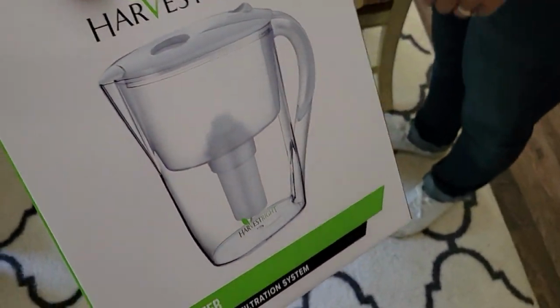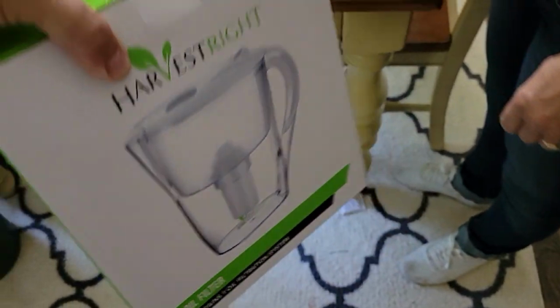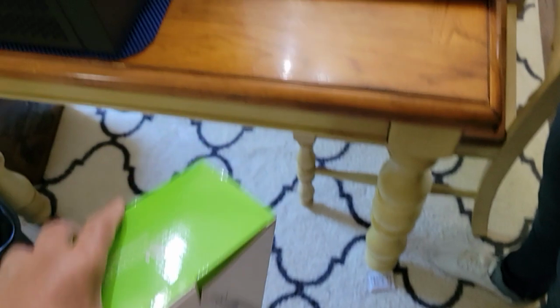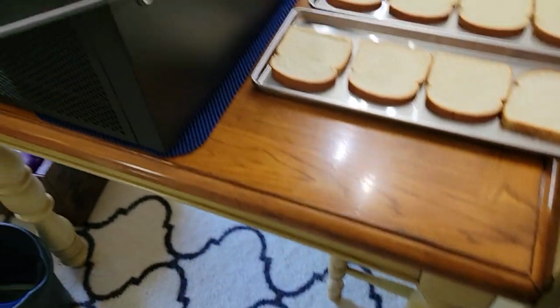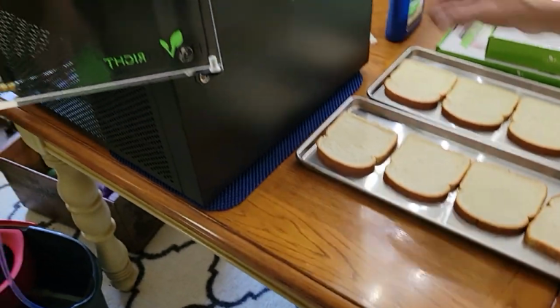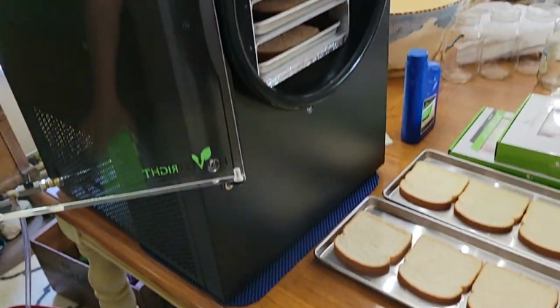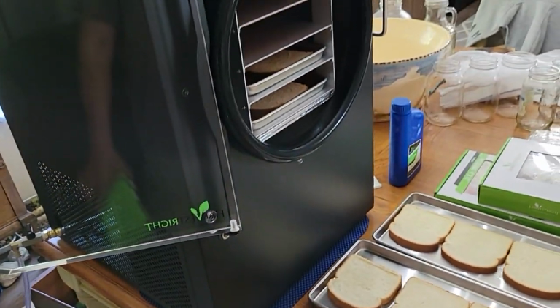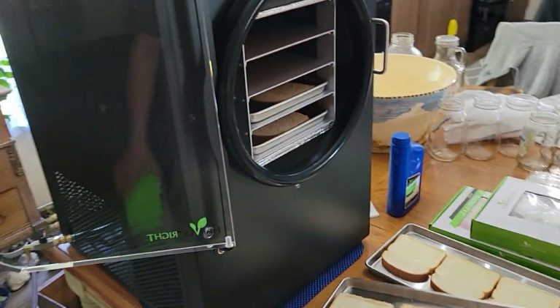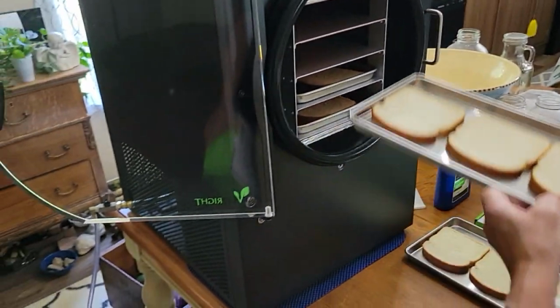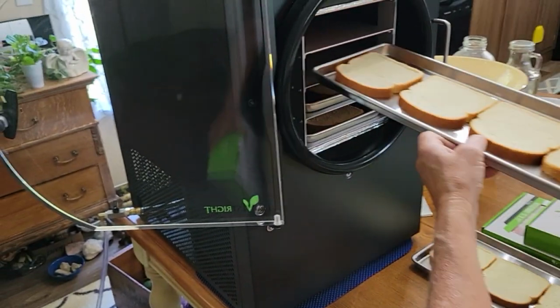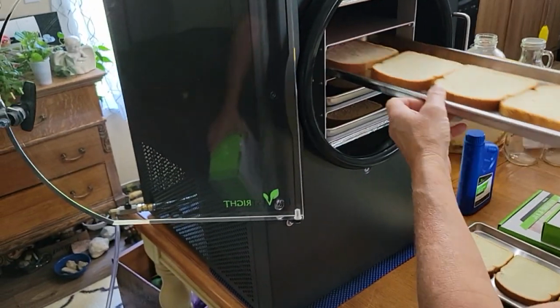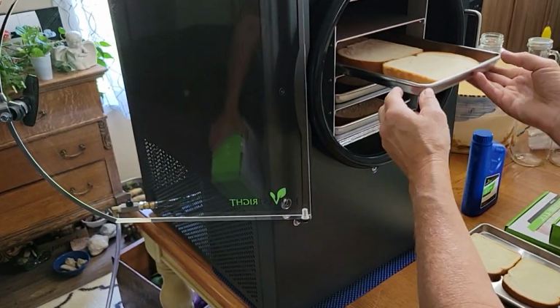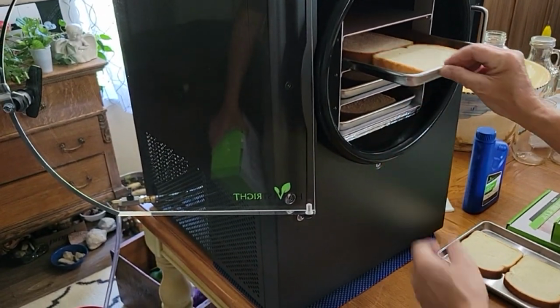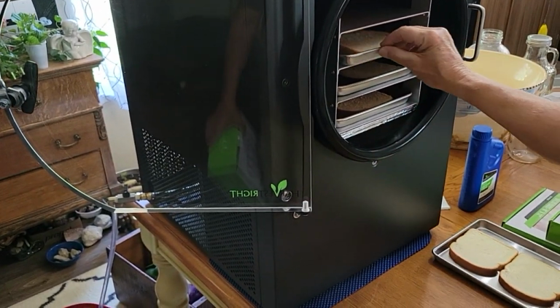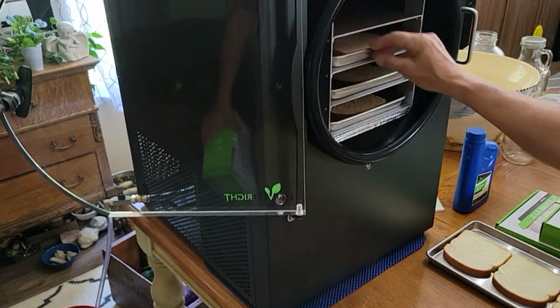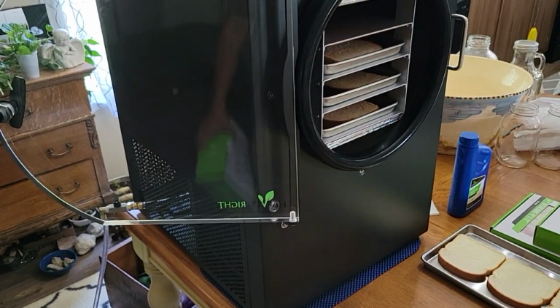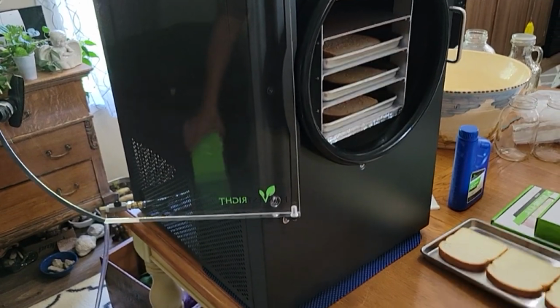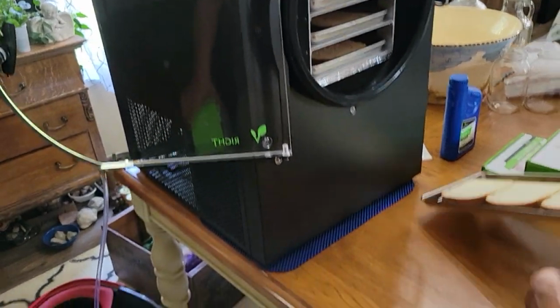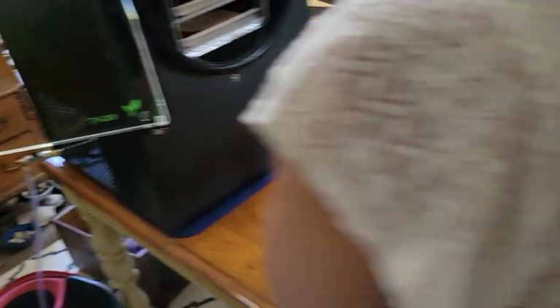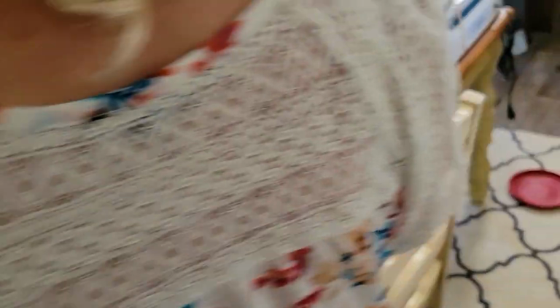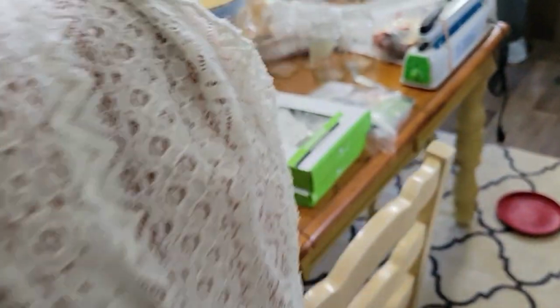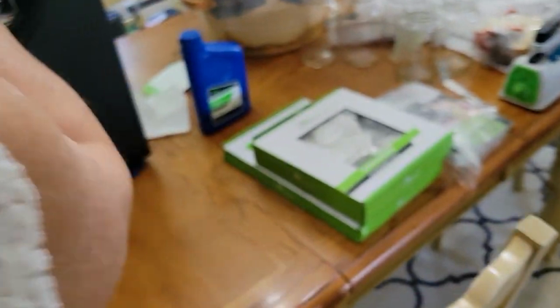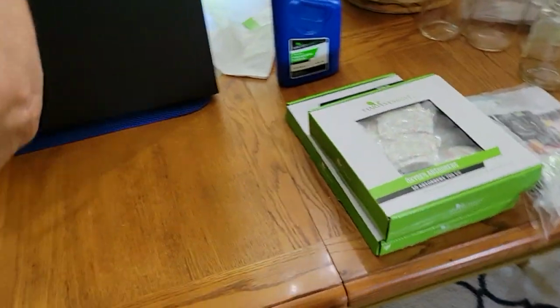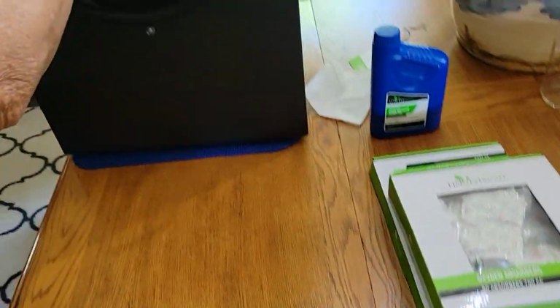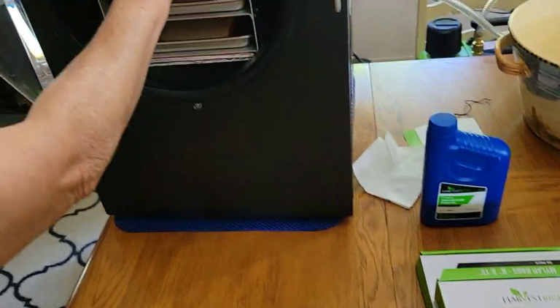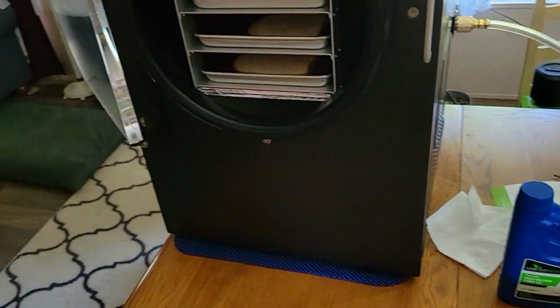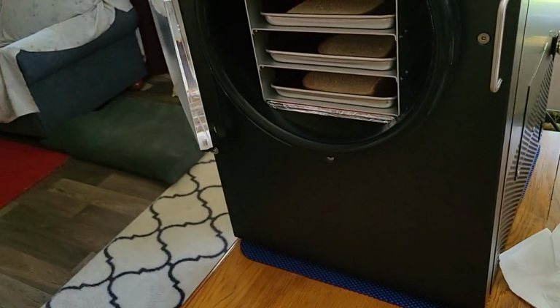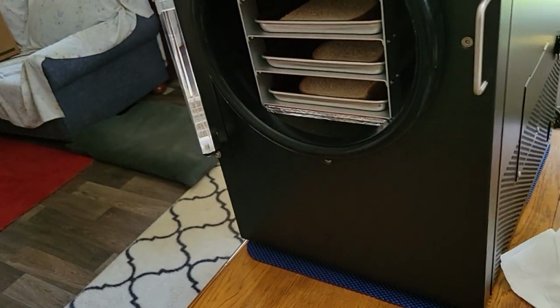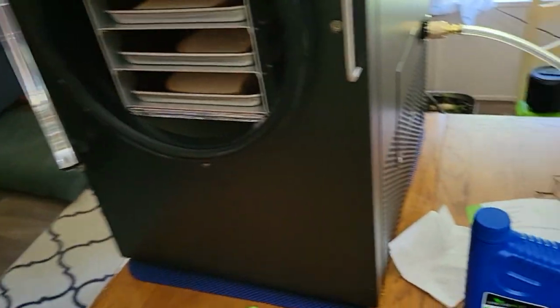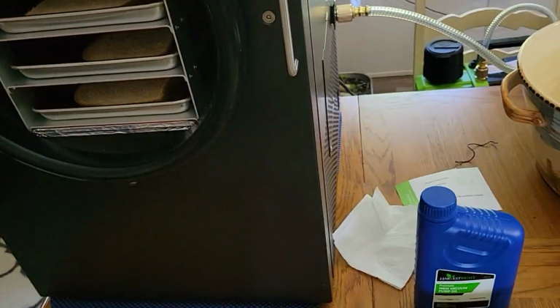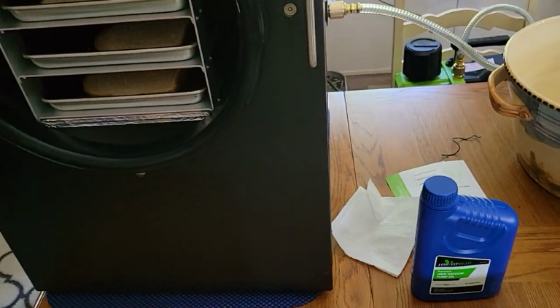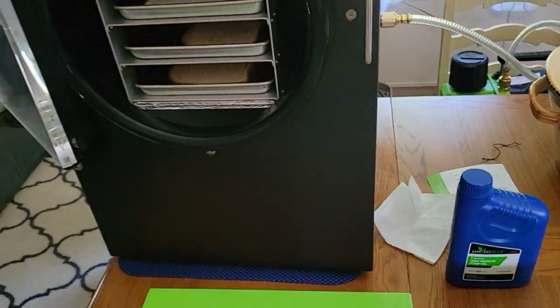It will freeze and dry the bread on its own — you don't need to pre-freeze, but you can pre-freeze if you want. We watched a bunch of videos and they mentioned that option. This will be the first time we're using it.